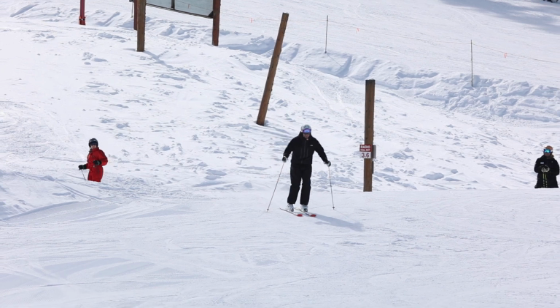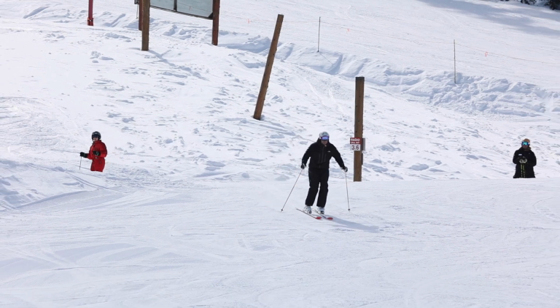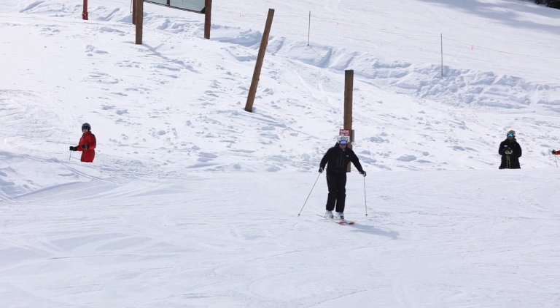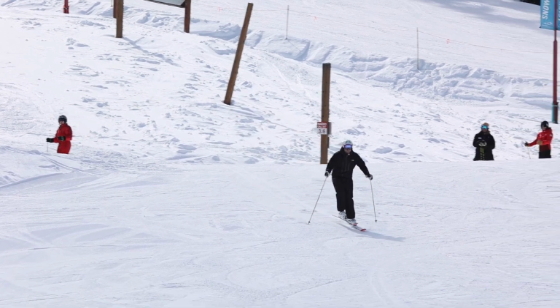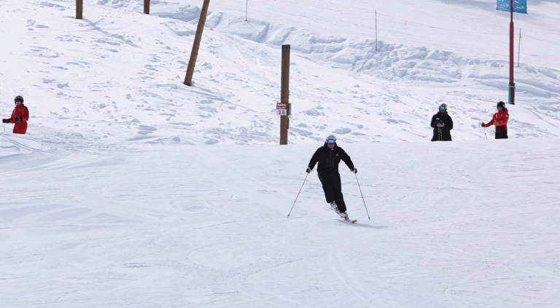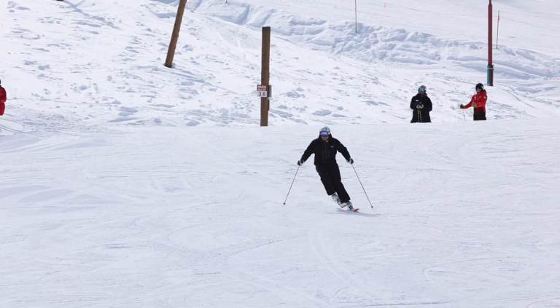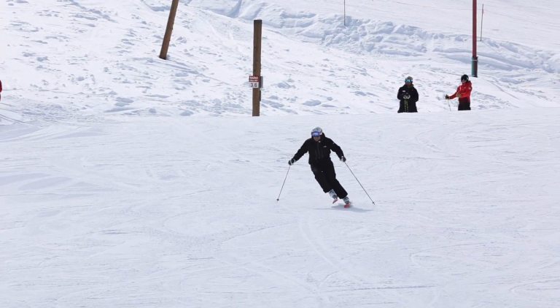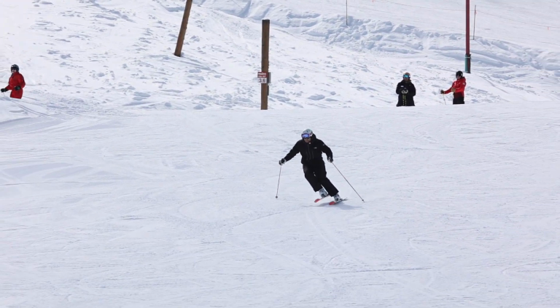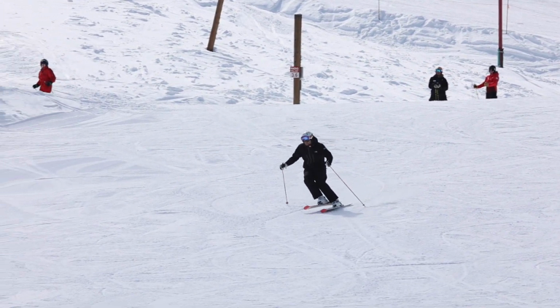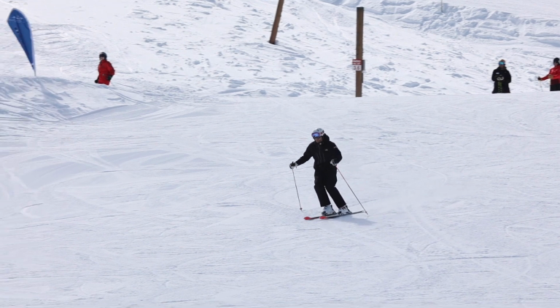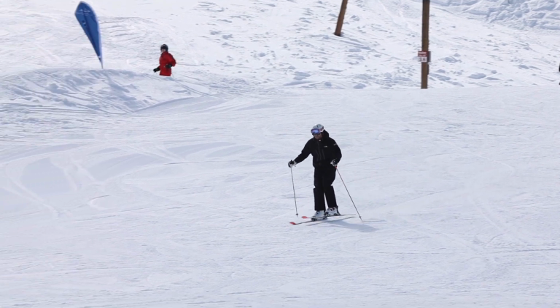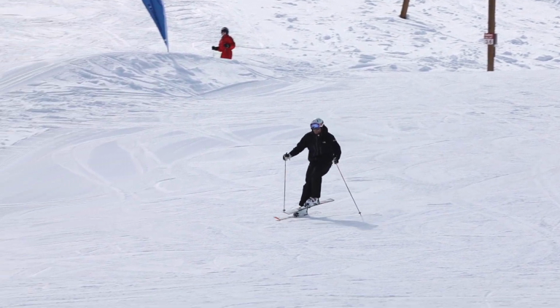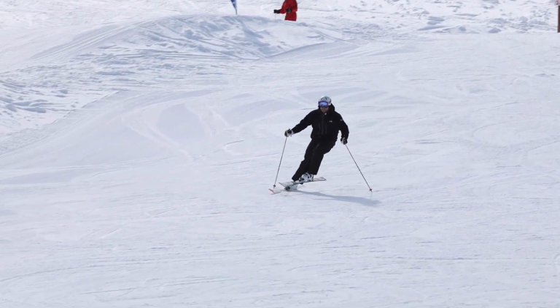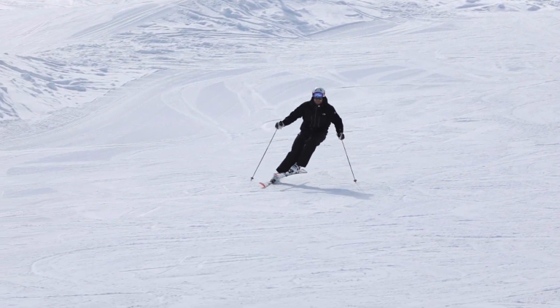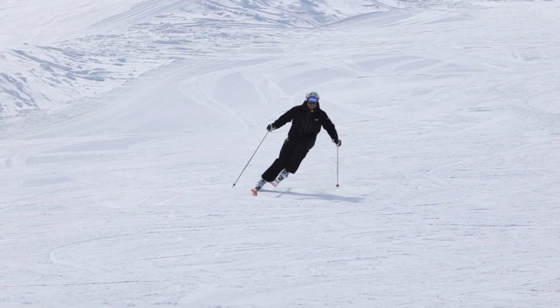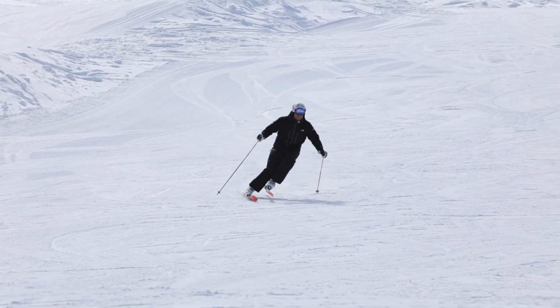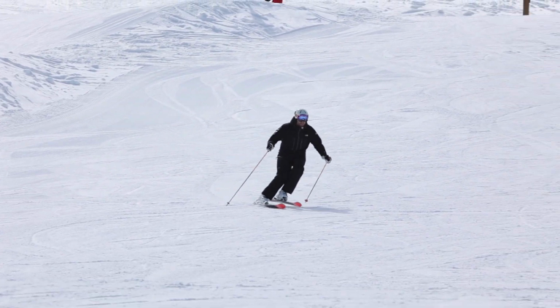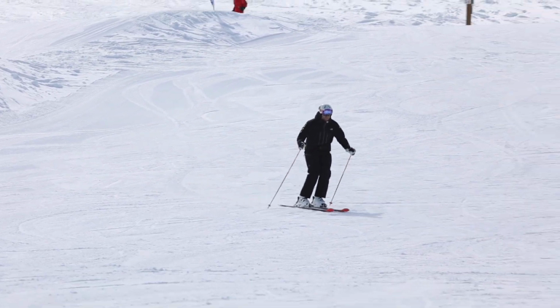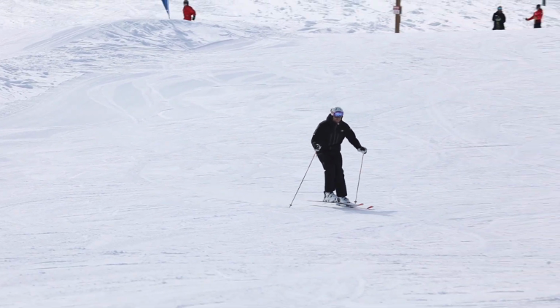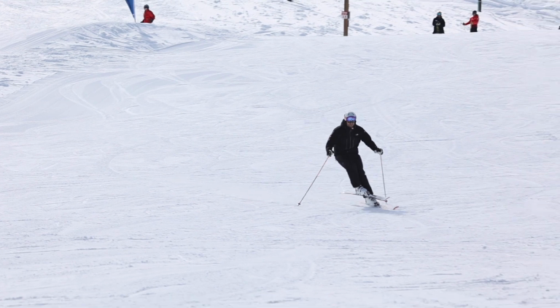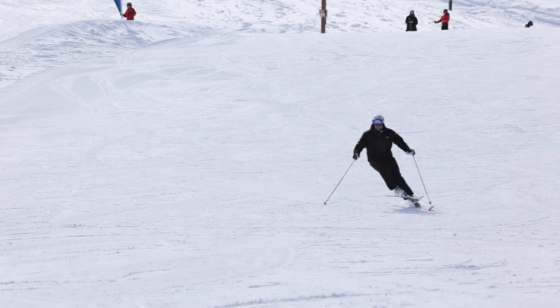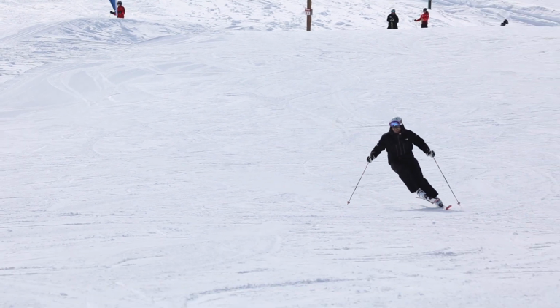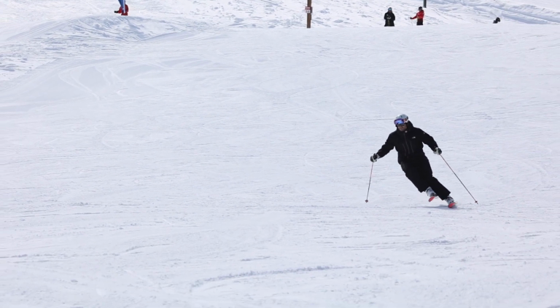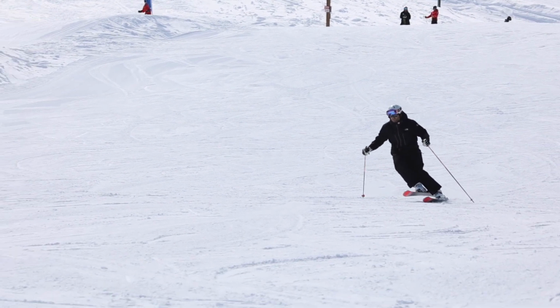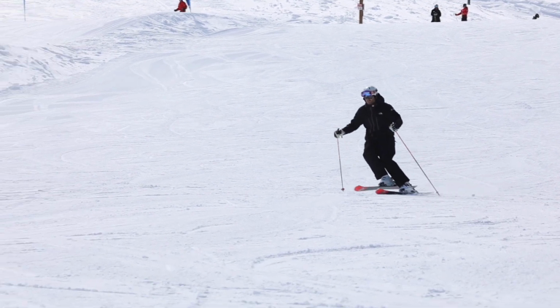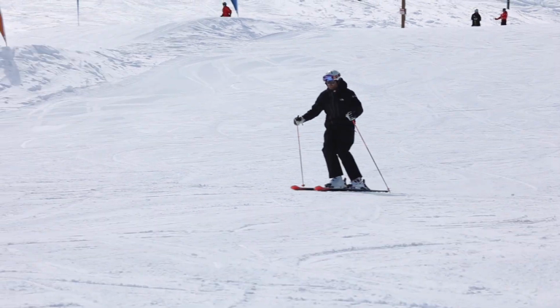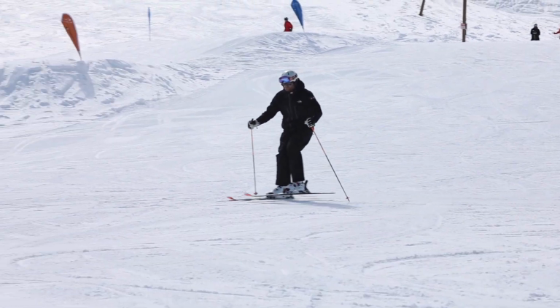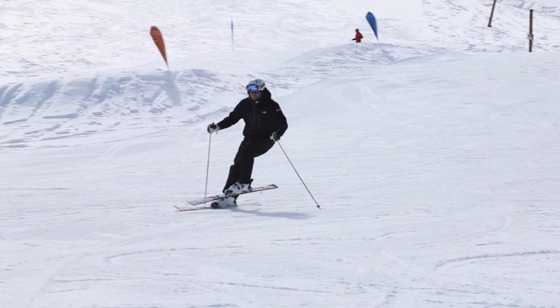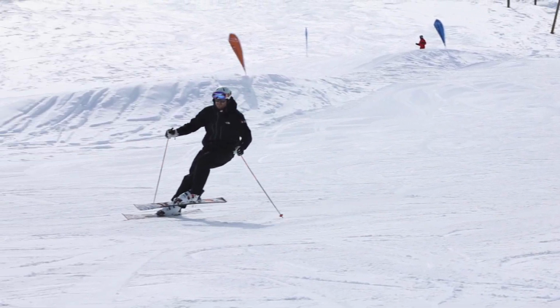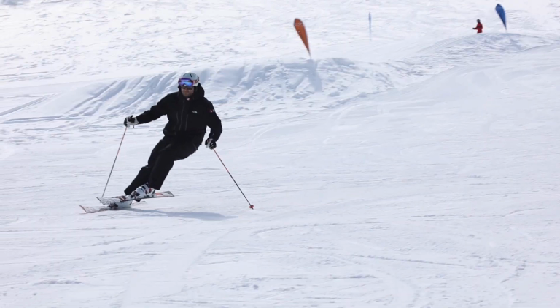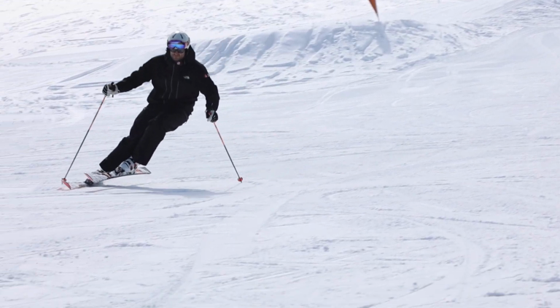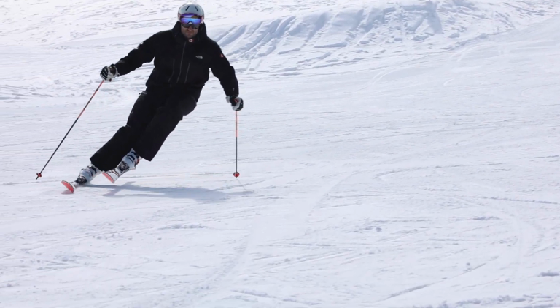Today I'd like to feature one of the most classic skiing drills of all time, and for good reason. The outside ski turn, or stalk turn as it's been coined, does an exceptional job of training skiers to develop precise and functional balance through the centre of the outside ski.